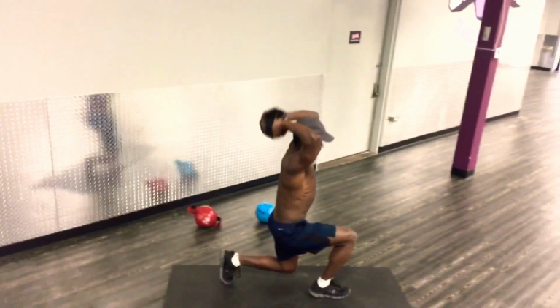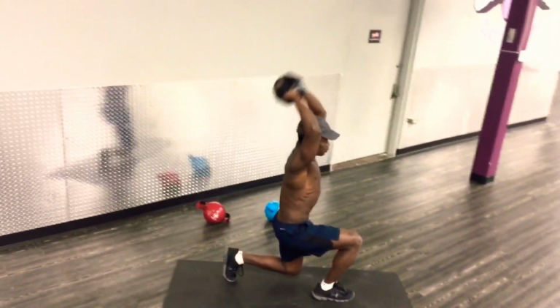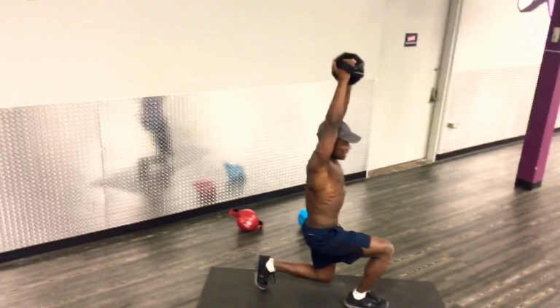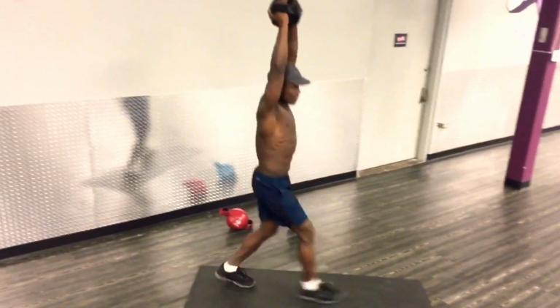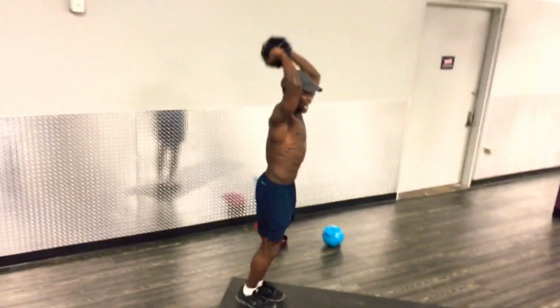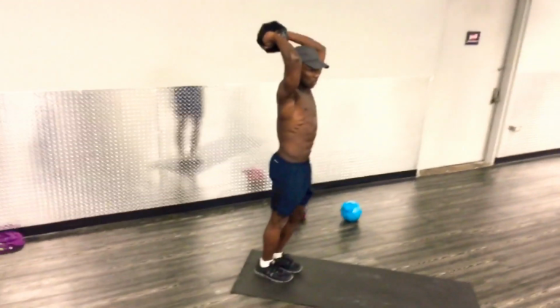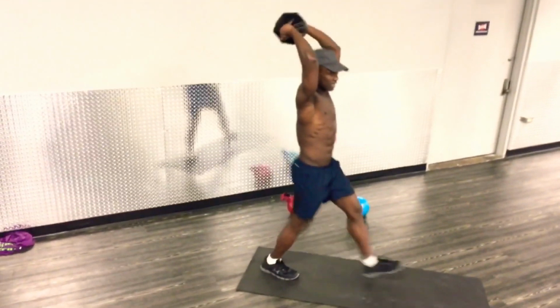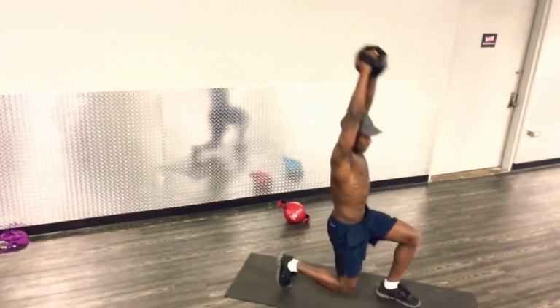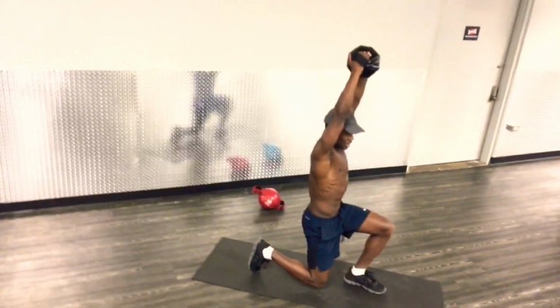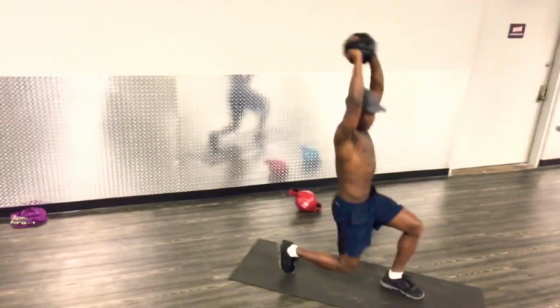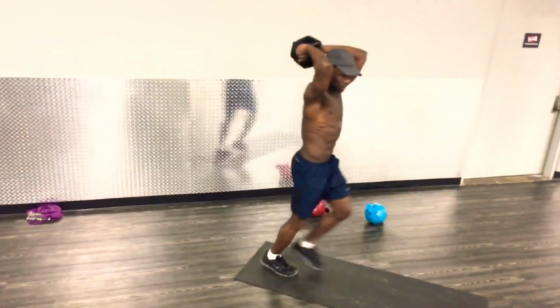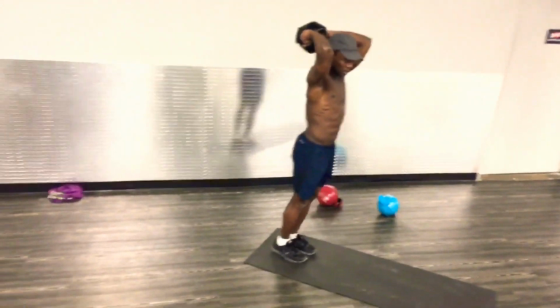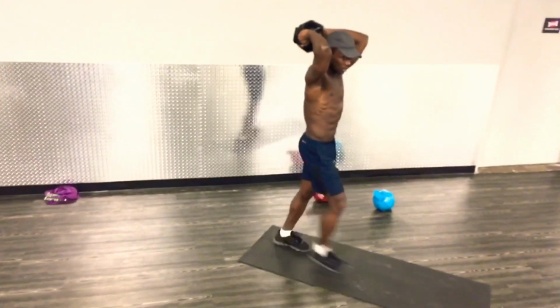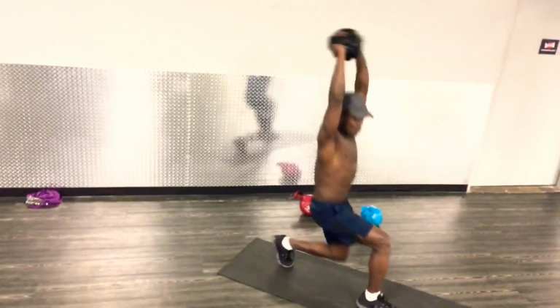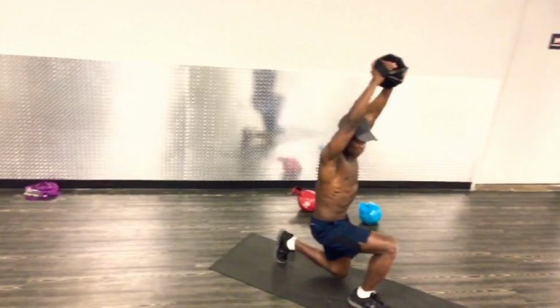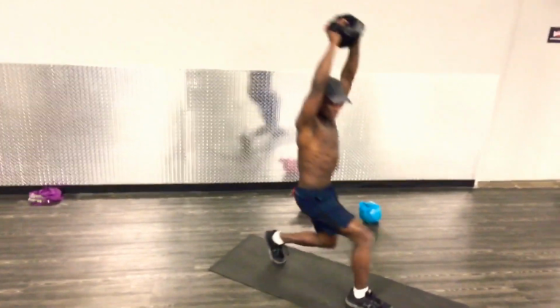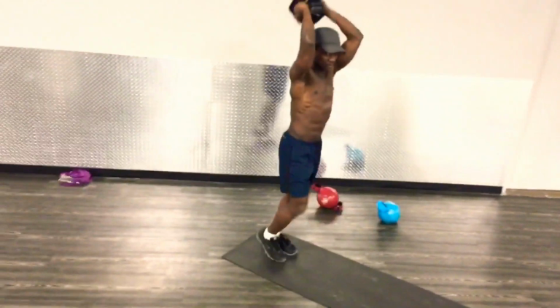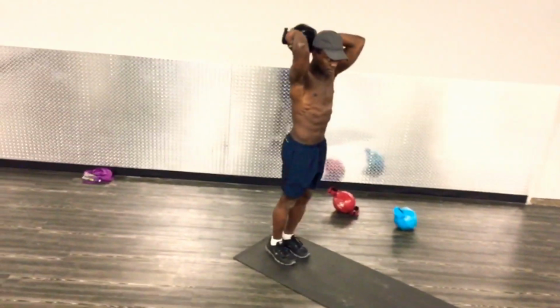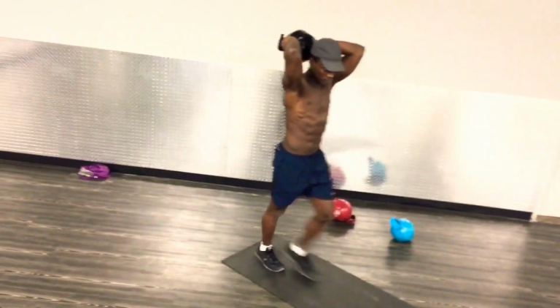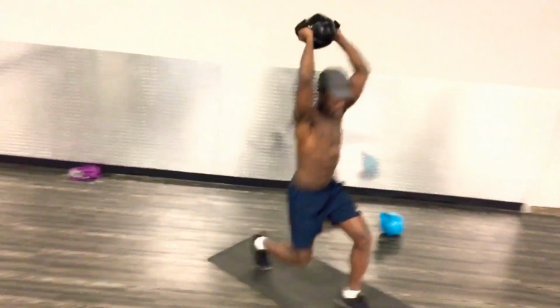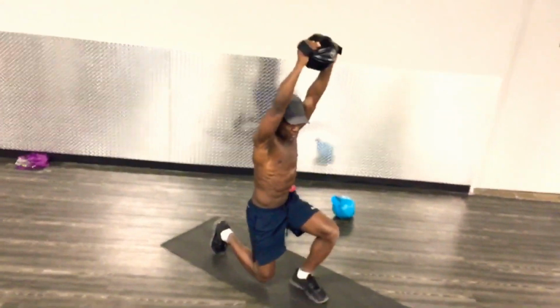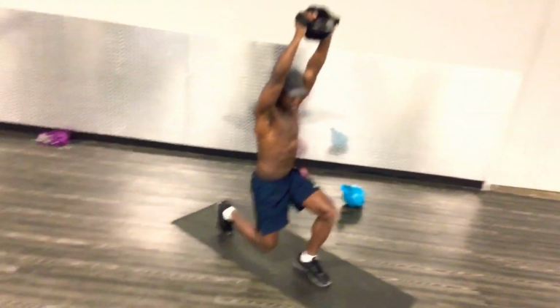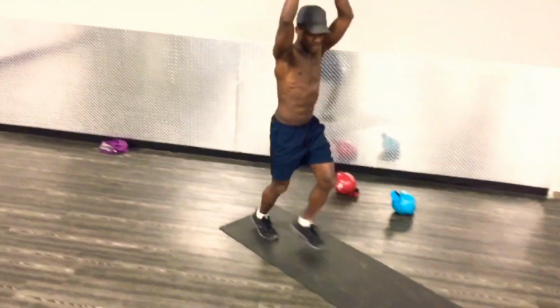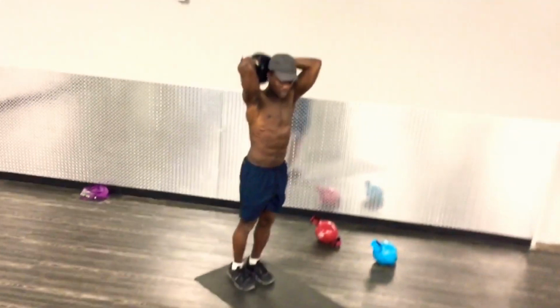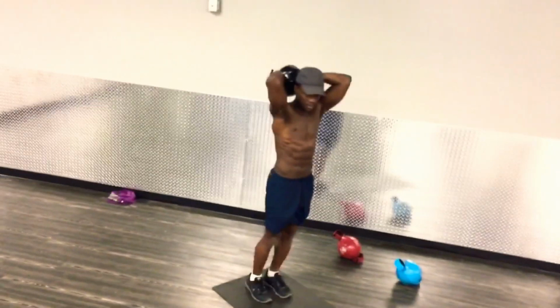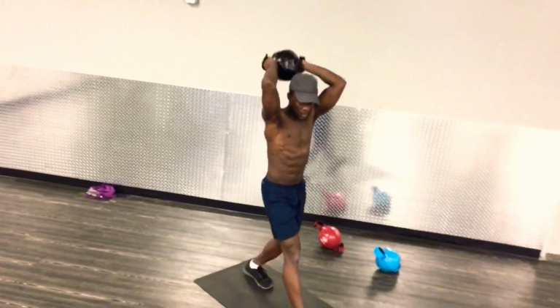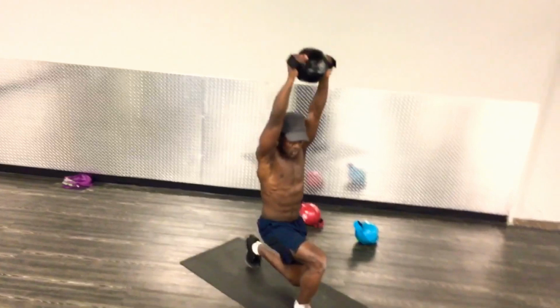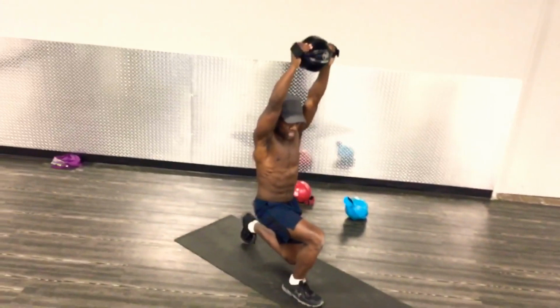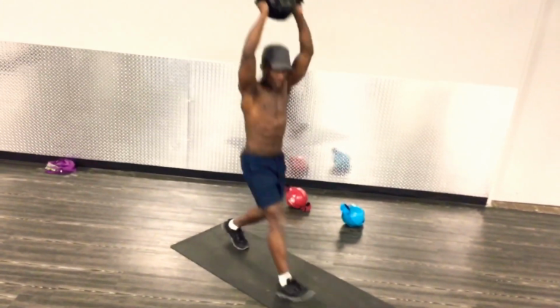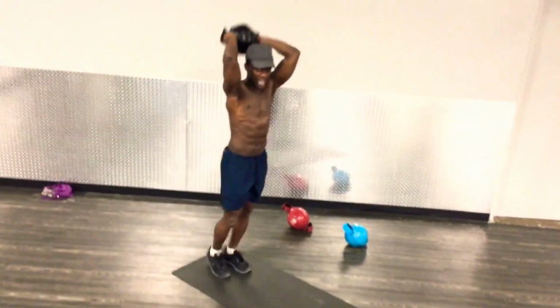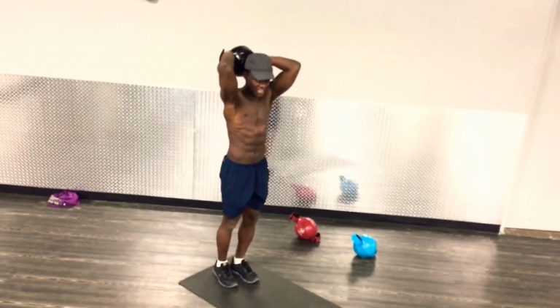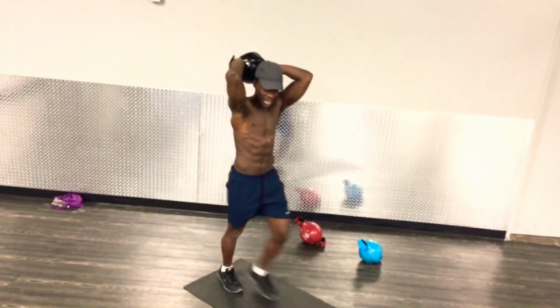Make sure to breathe every time you're raising the weight up. Keep that core engaged the entire time.